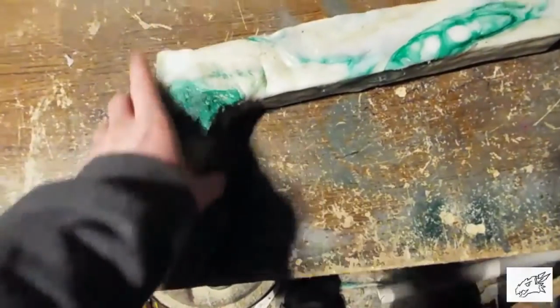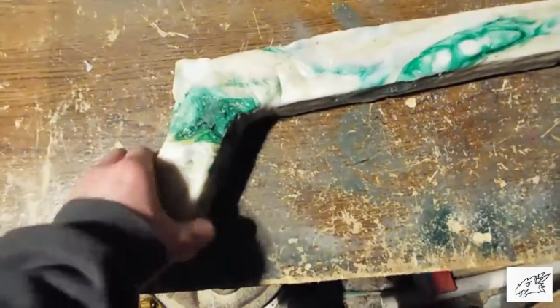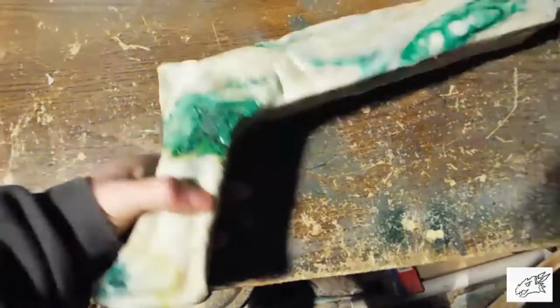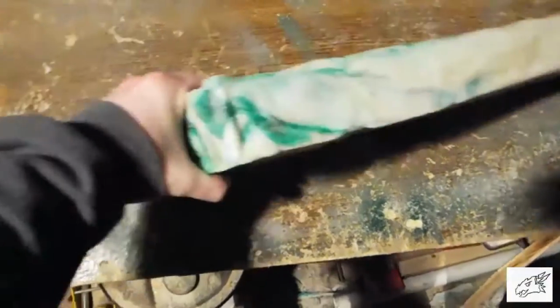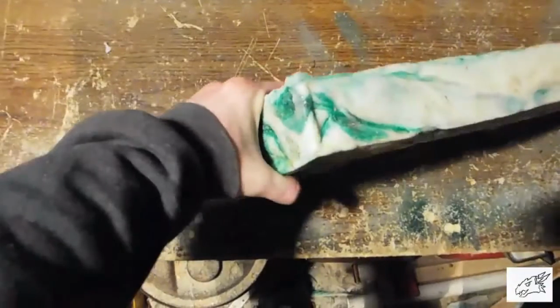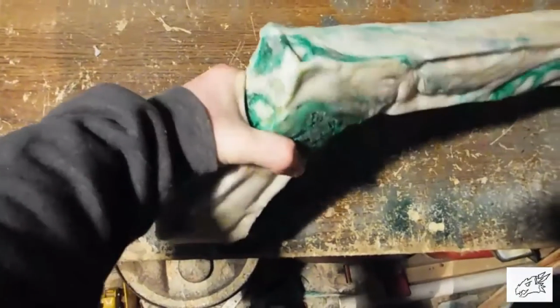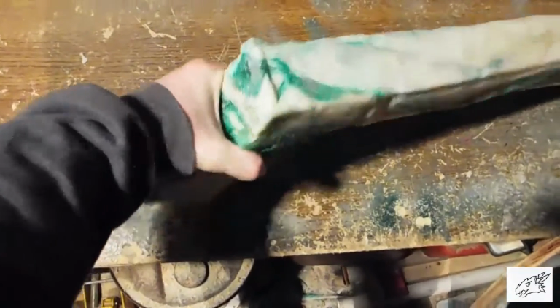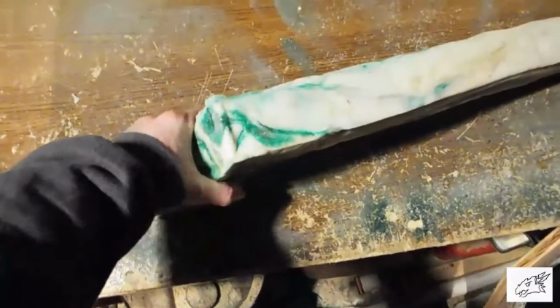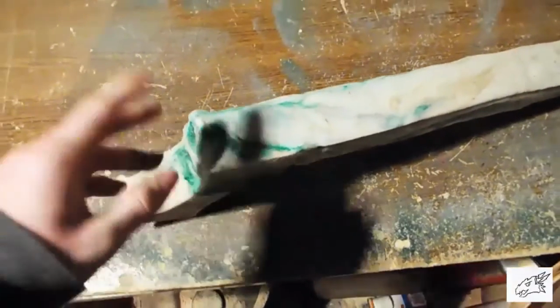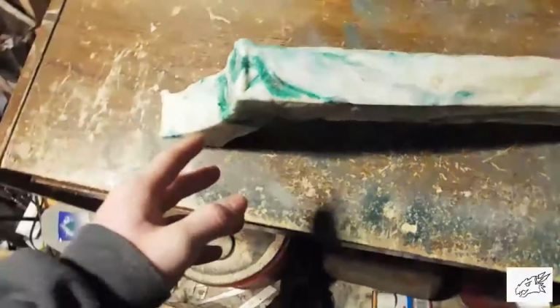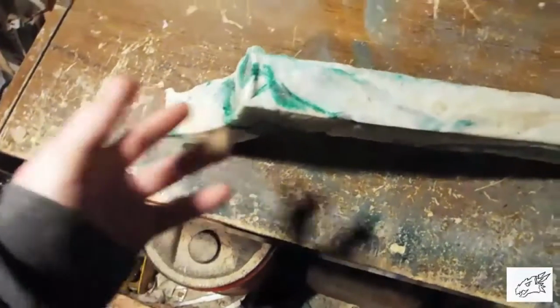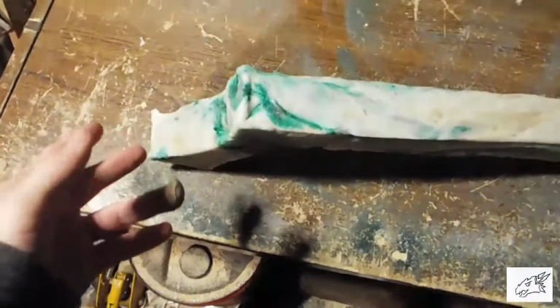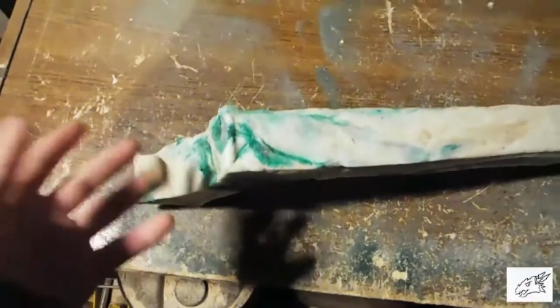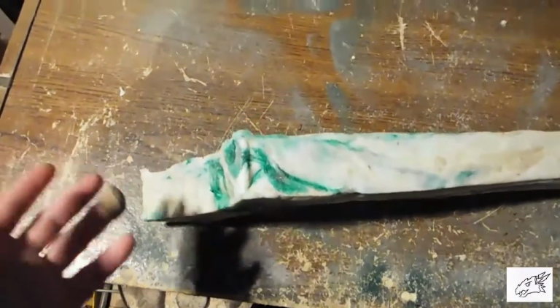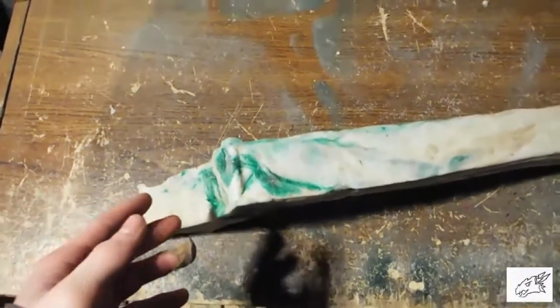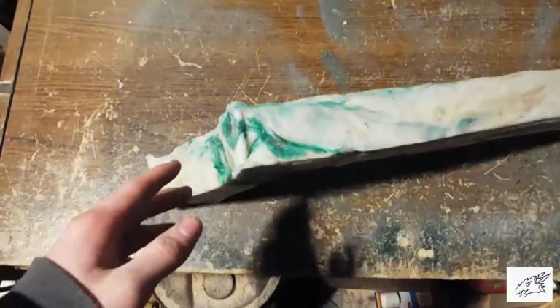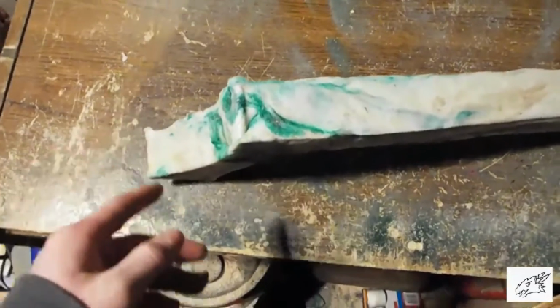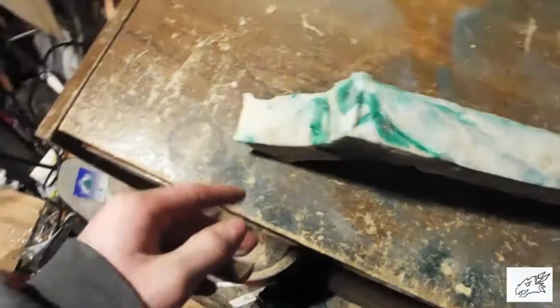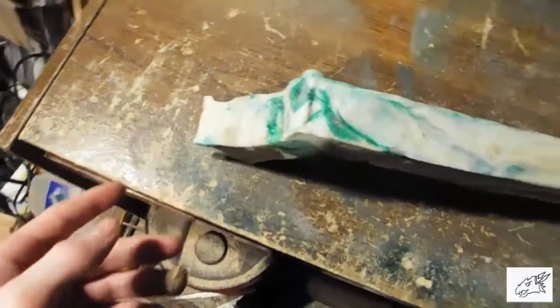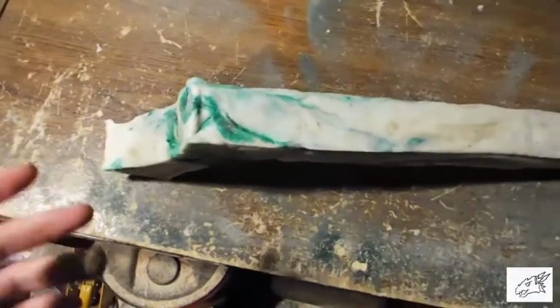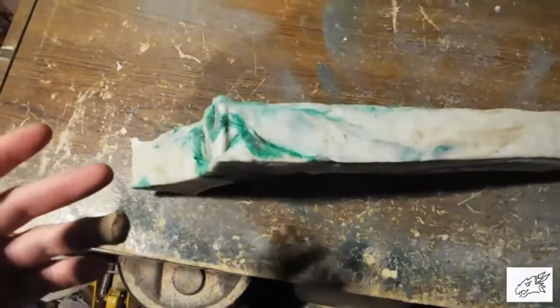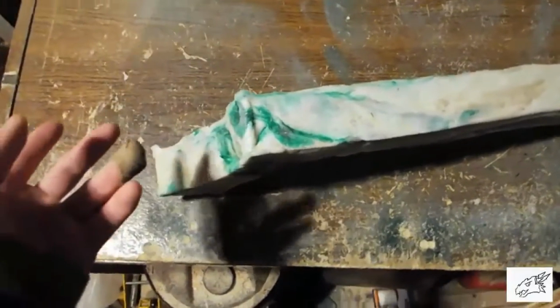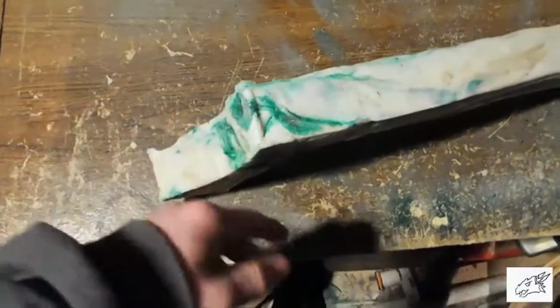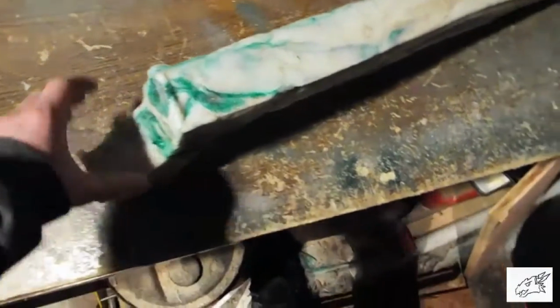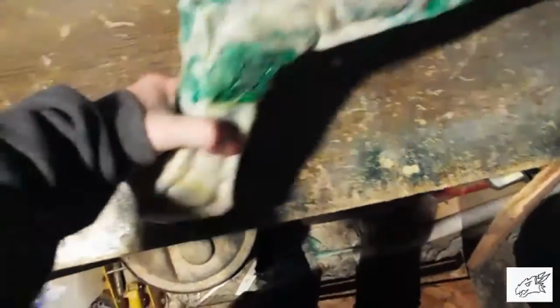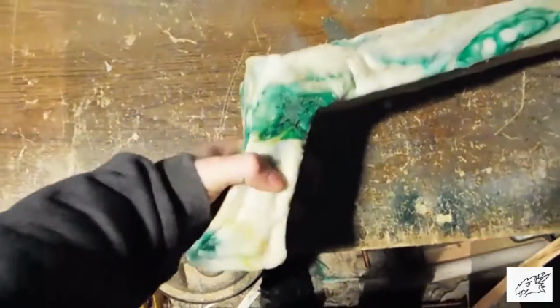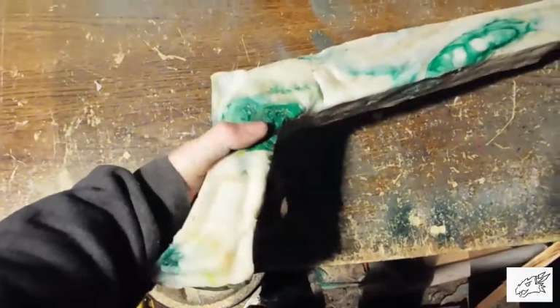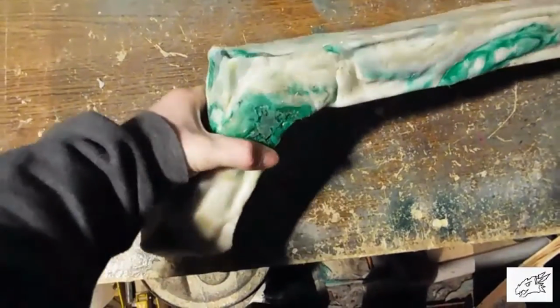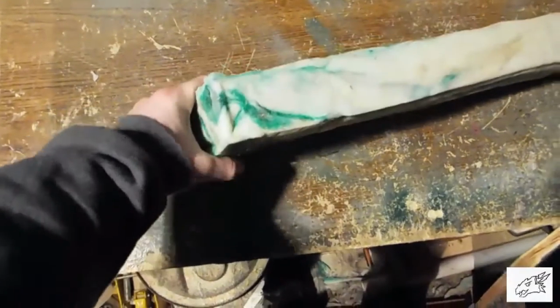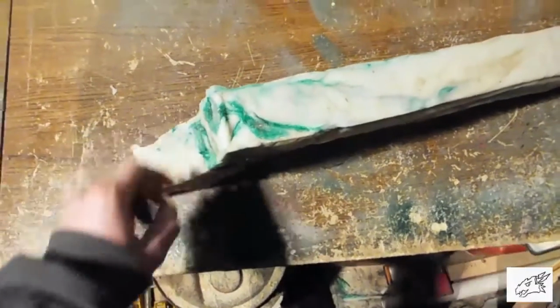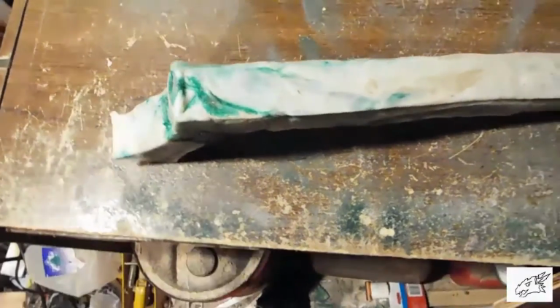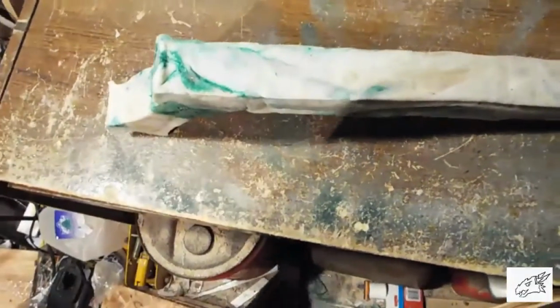So I took all the webbing off and now I'm just going to start working on the grip for the handle. I don't actually have any rasps or files that I can use, so I'm probably going to be using my jigsaw, some sandpaper, and other stuff that I can find just to carve it all out. Hopefully that works.